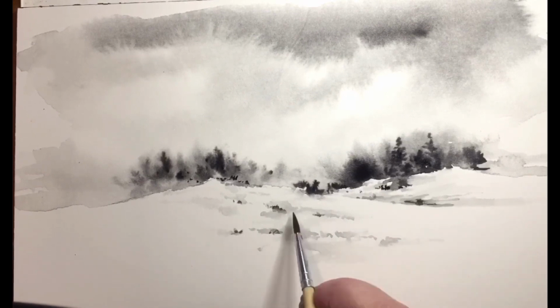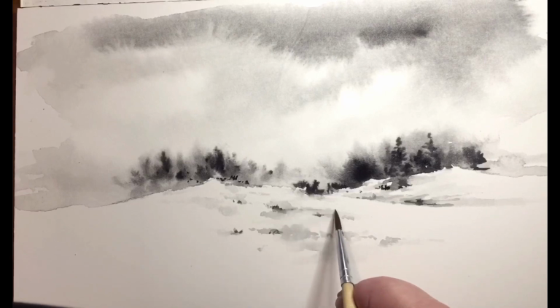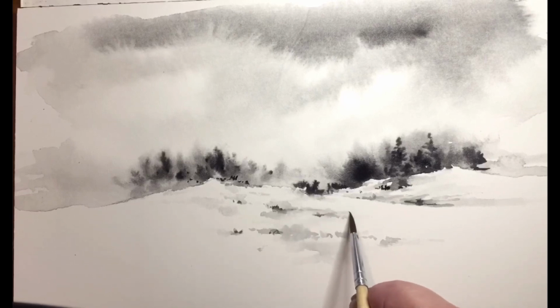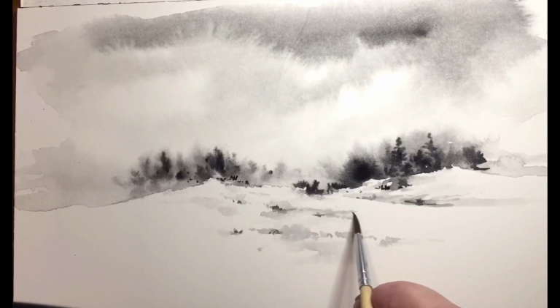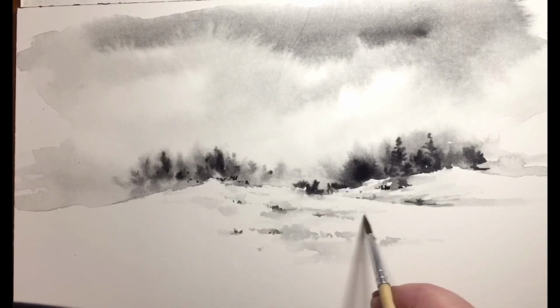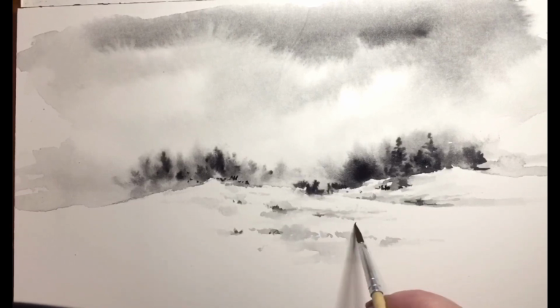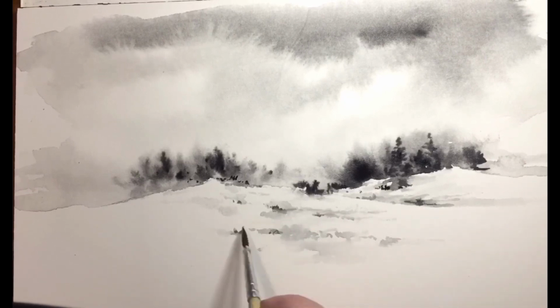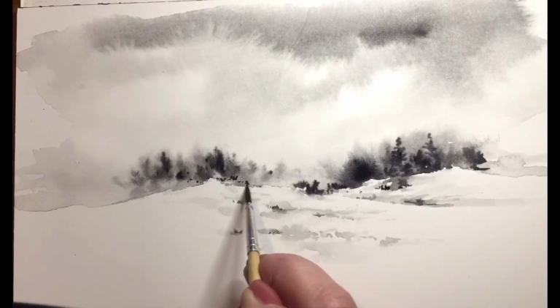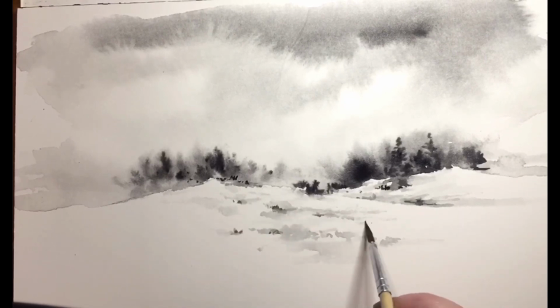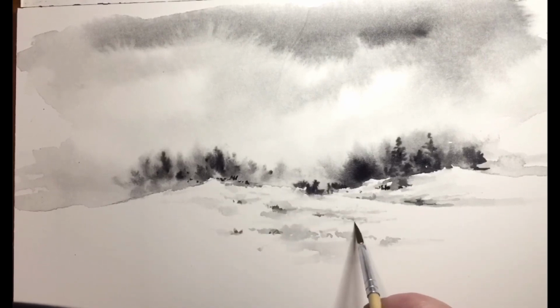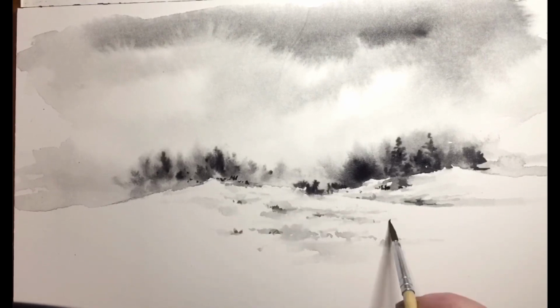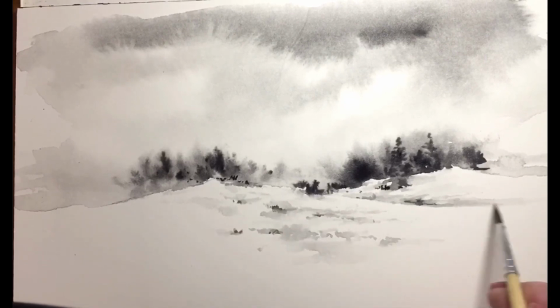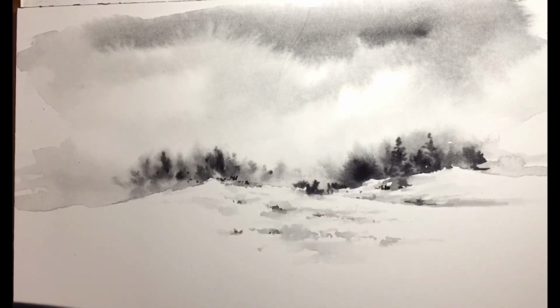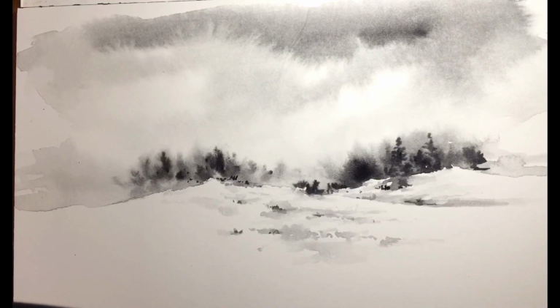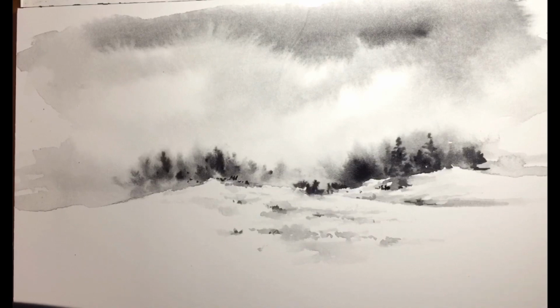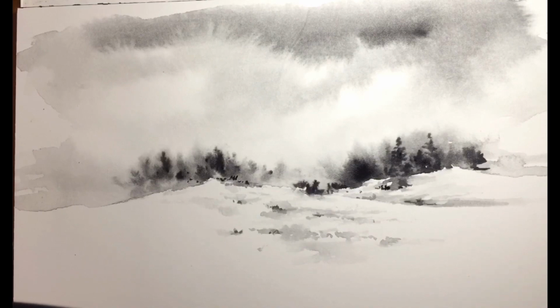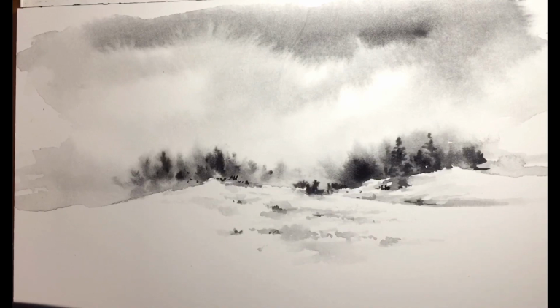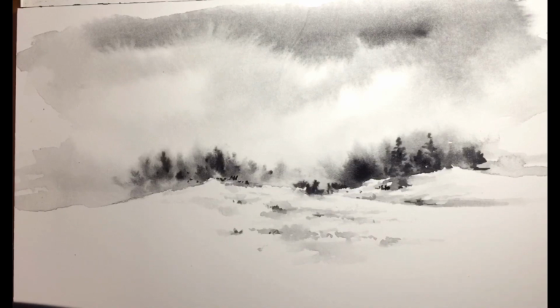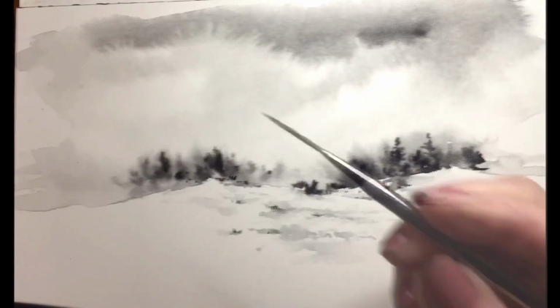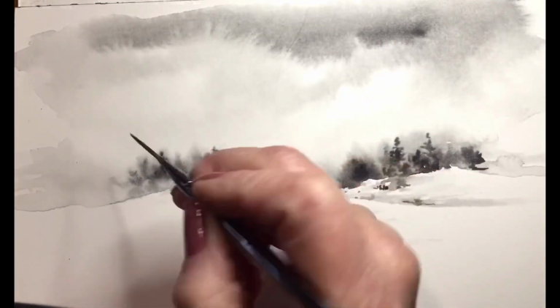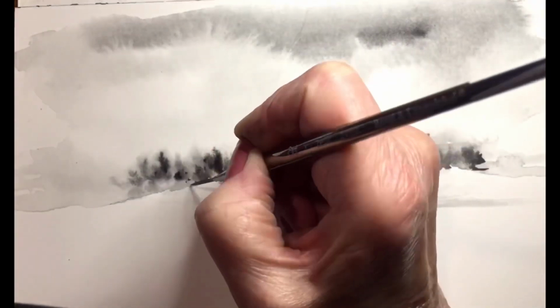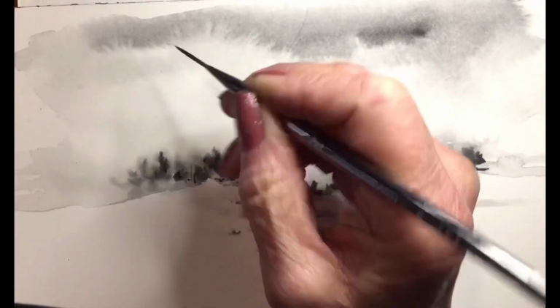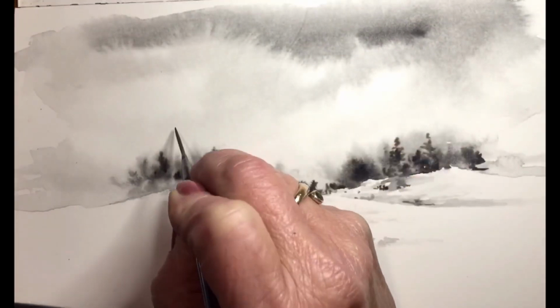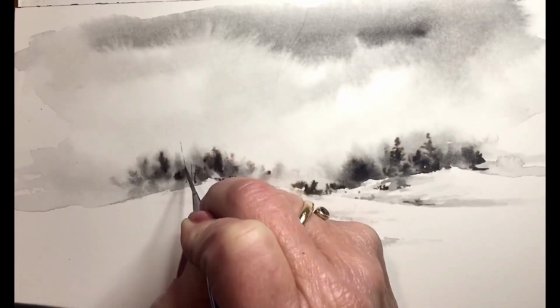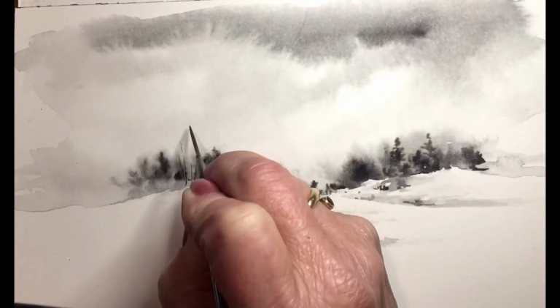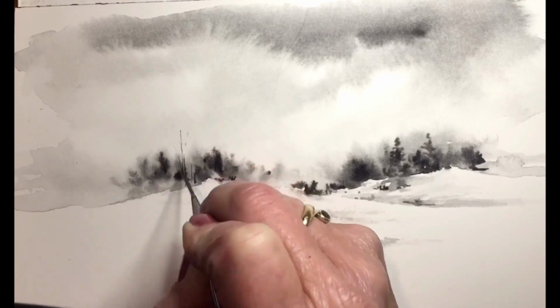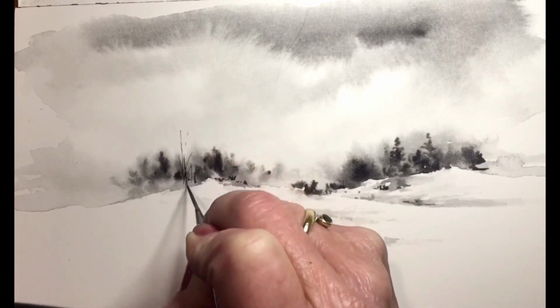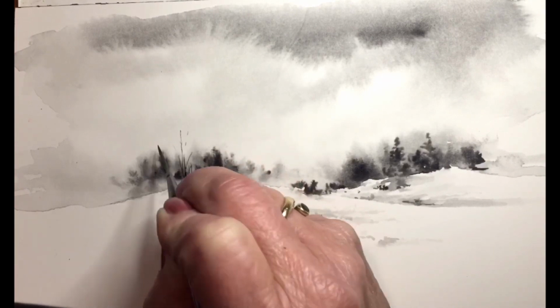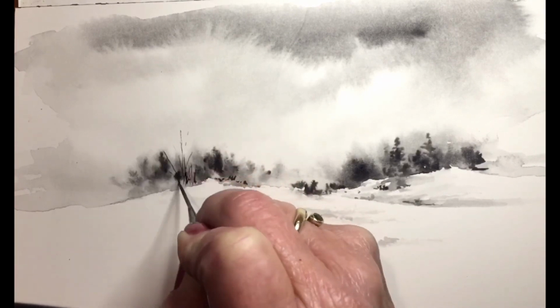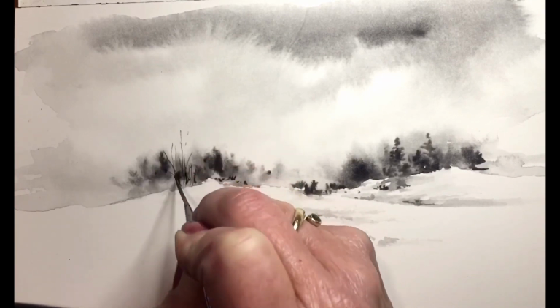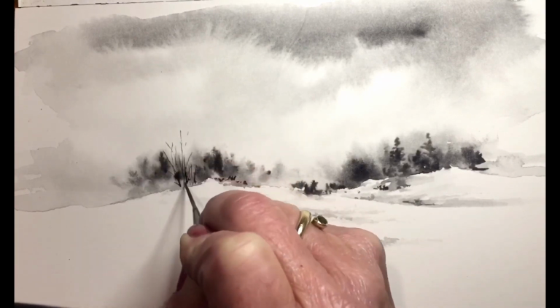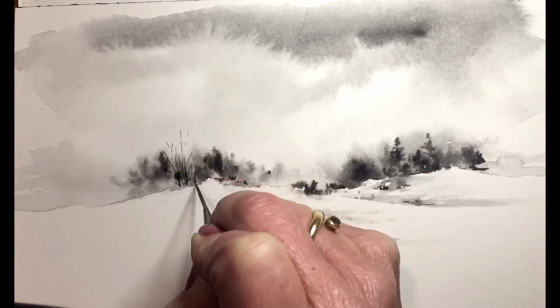I'm only working with three brushes in this painting: a large one to spread the sky, a smaller one, and then these detail brushes, which are really wonderful for putting in the trees.